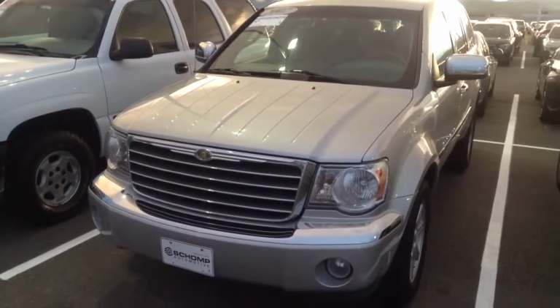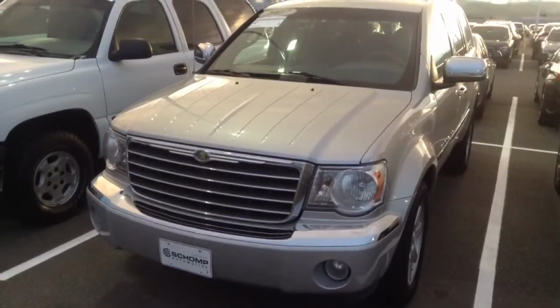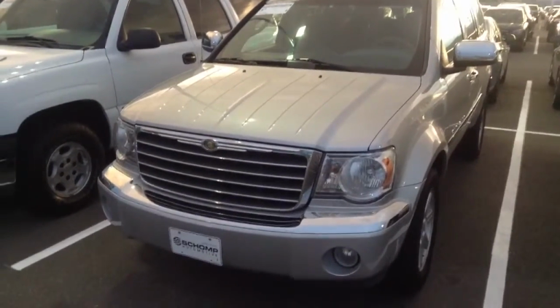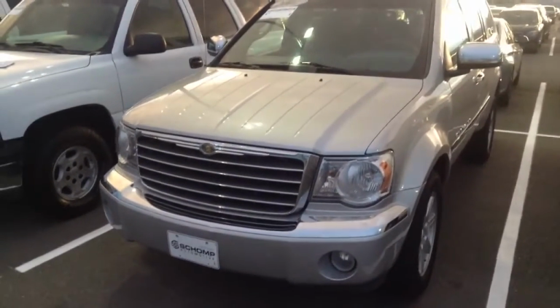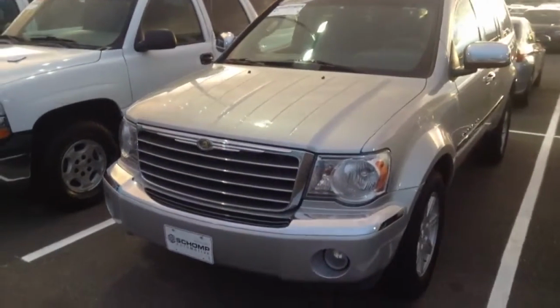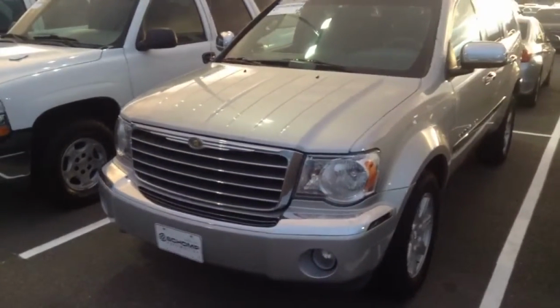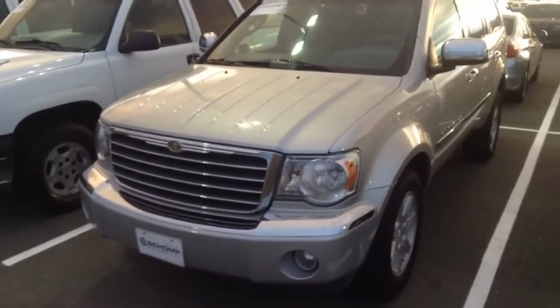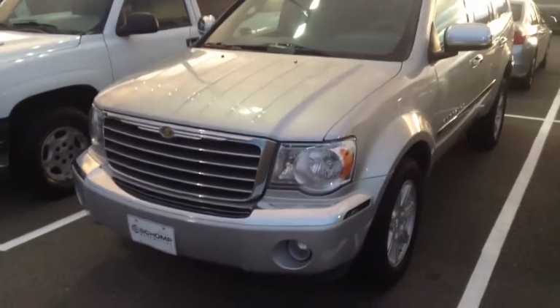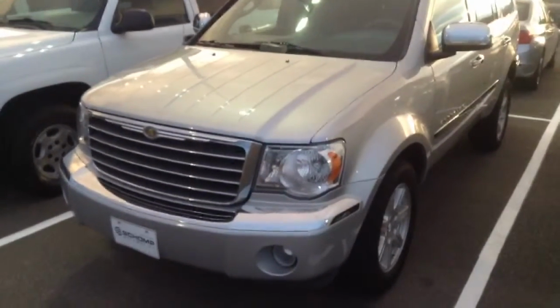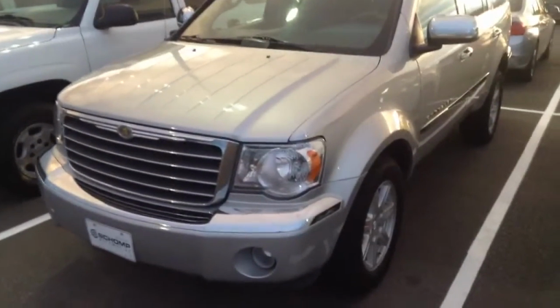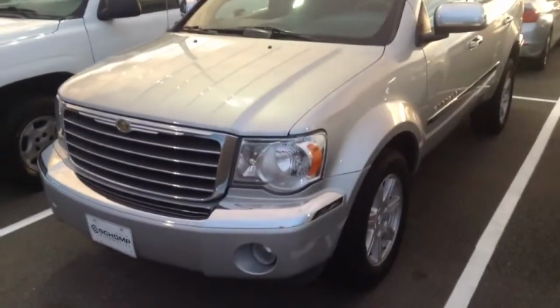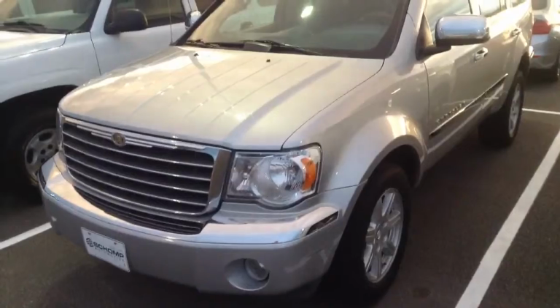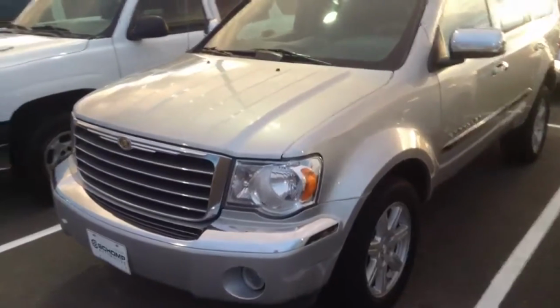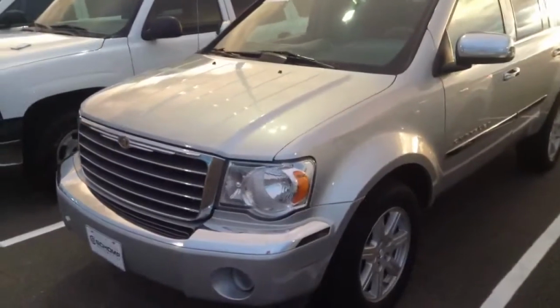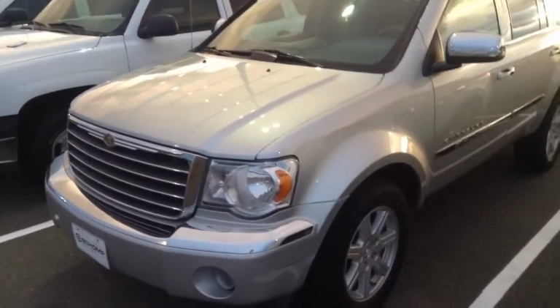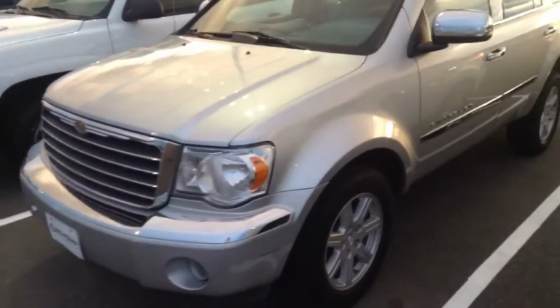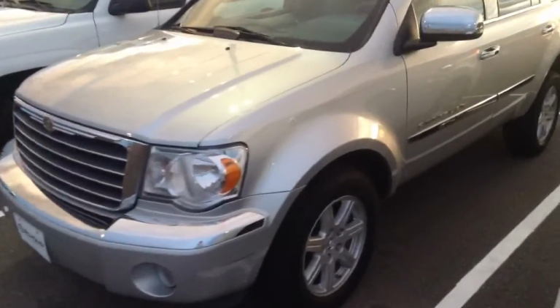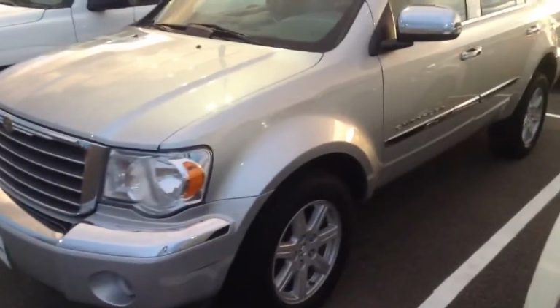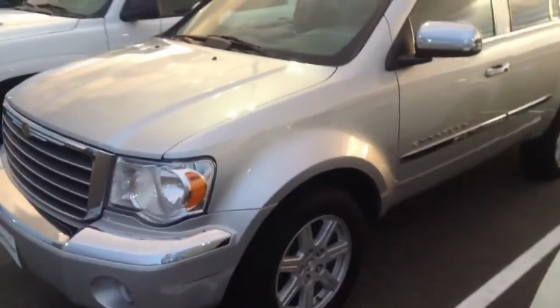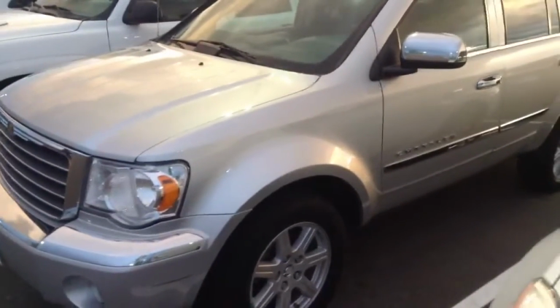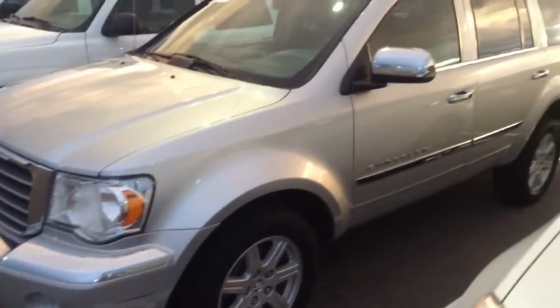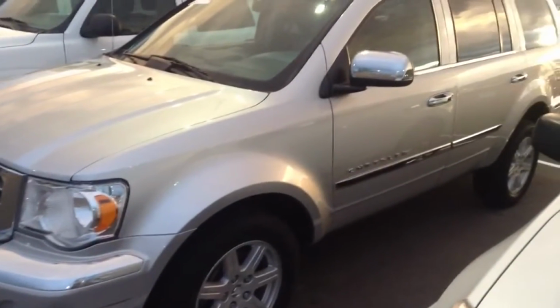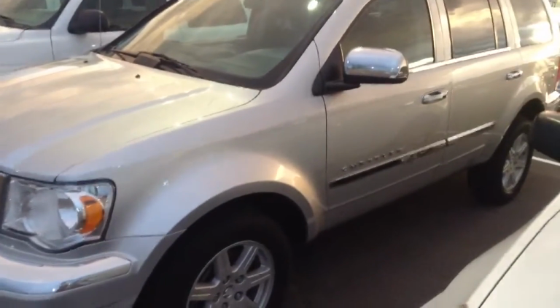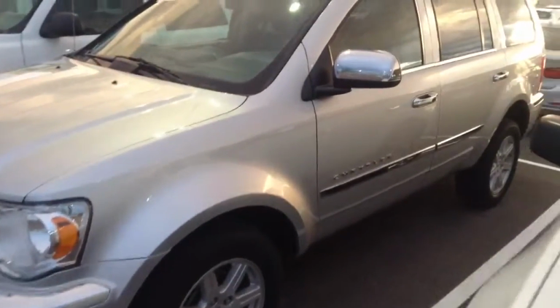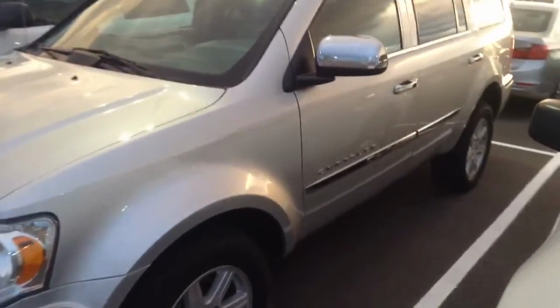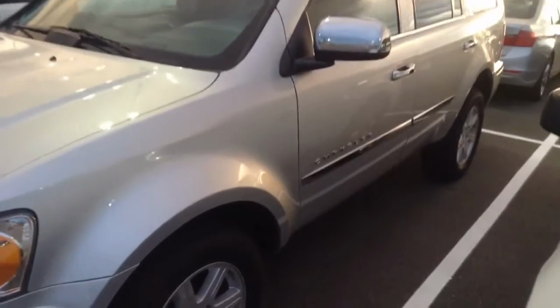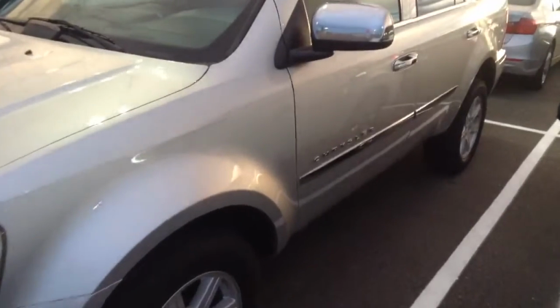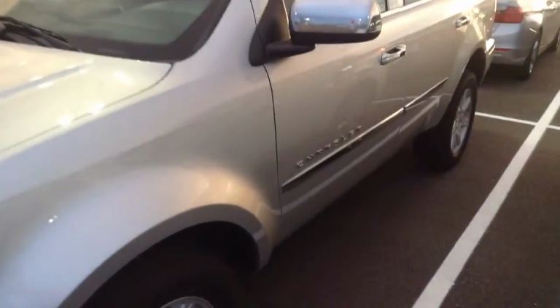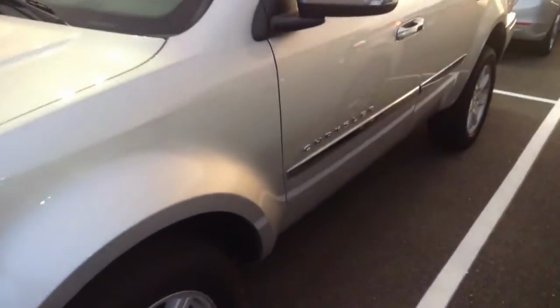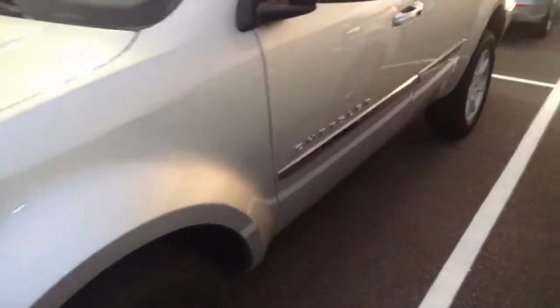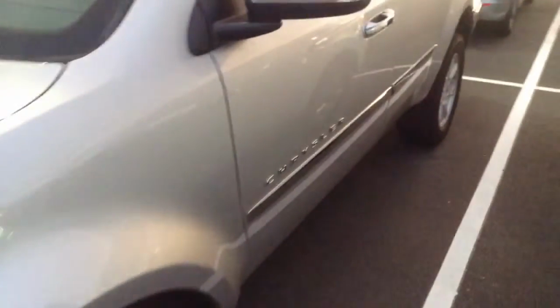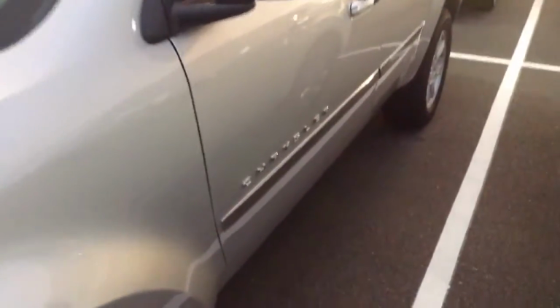Hey, good evening Luis. This is Ryan Breslin at Champ BMW. I've got that 2011 Chrysler Aspen here that we were just speaking about. This vehicle is here available and it is in wonderful condition.